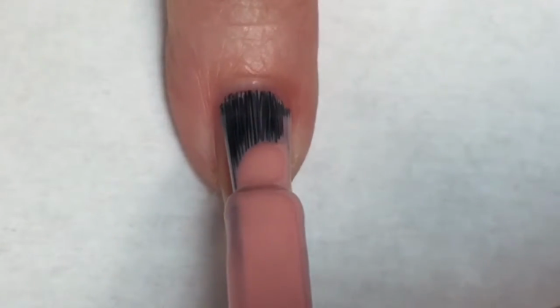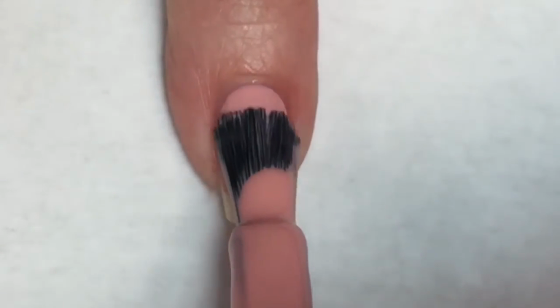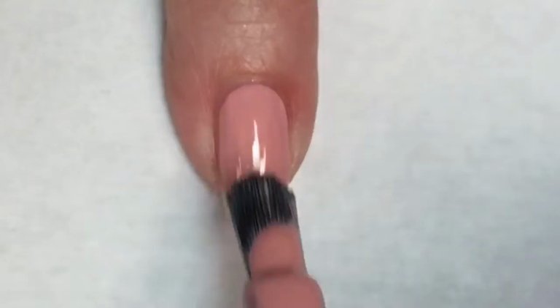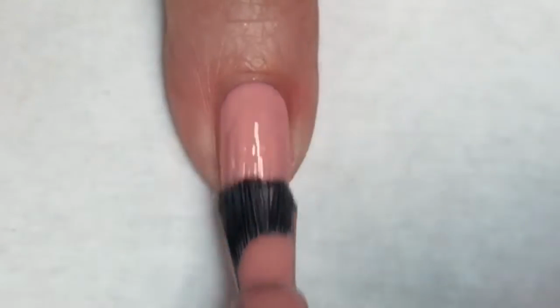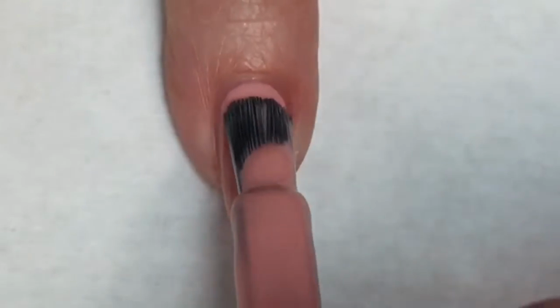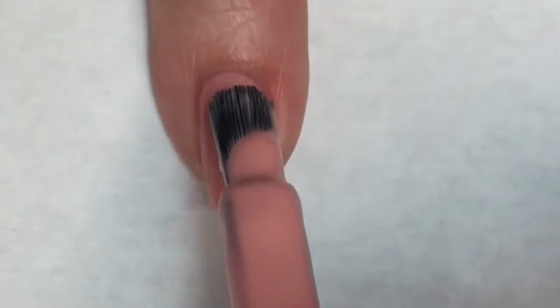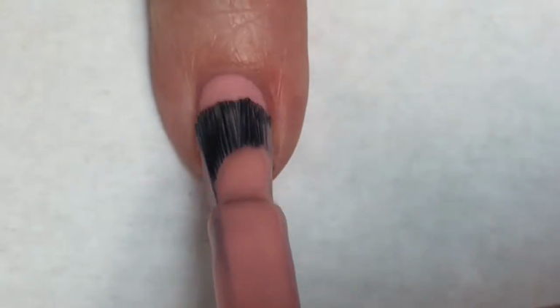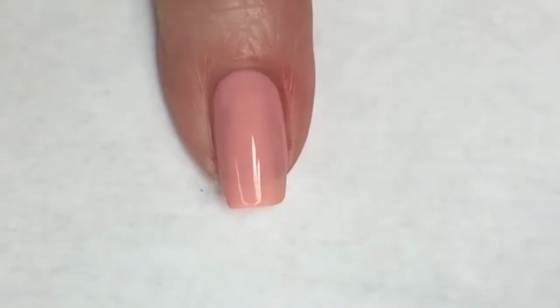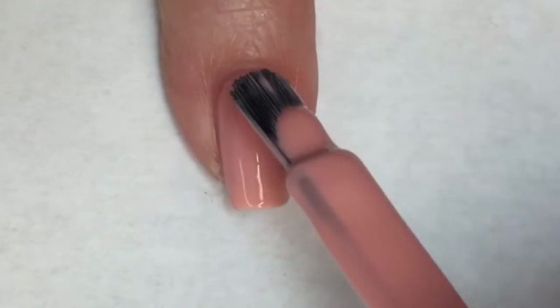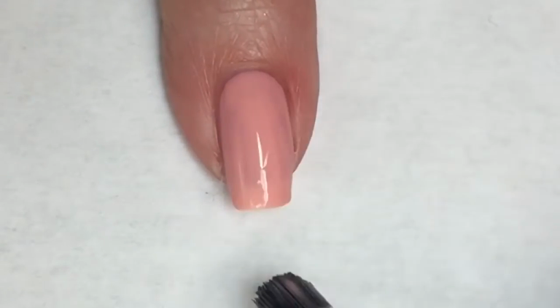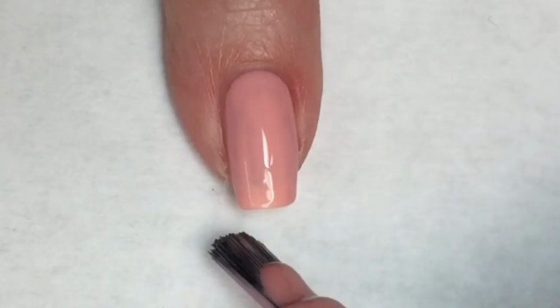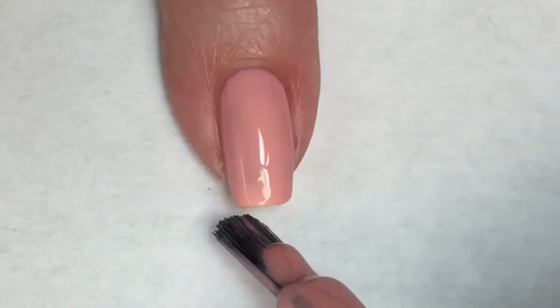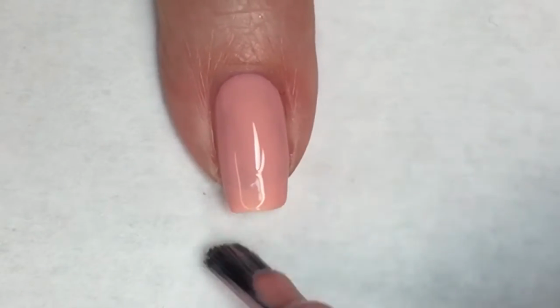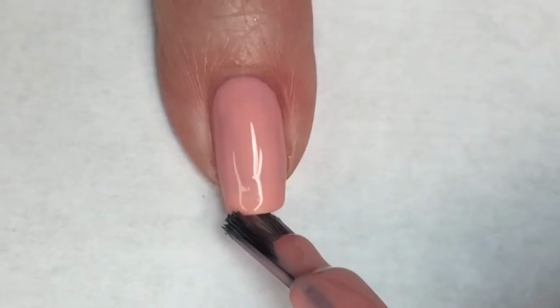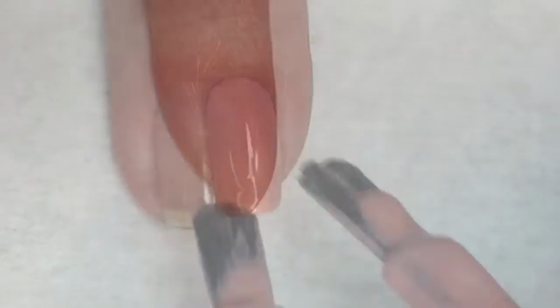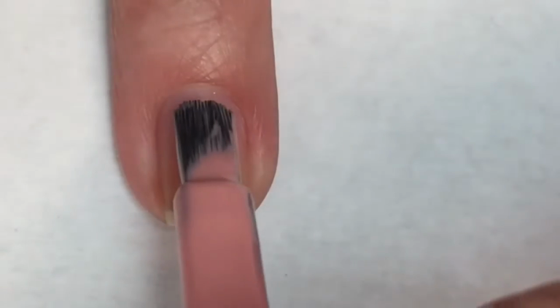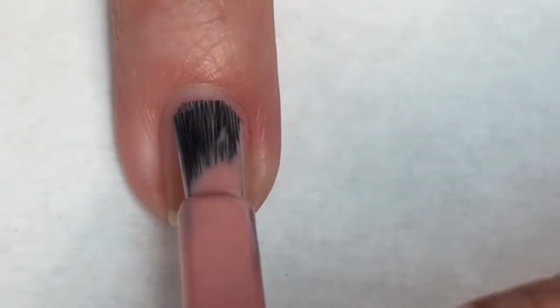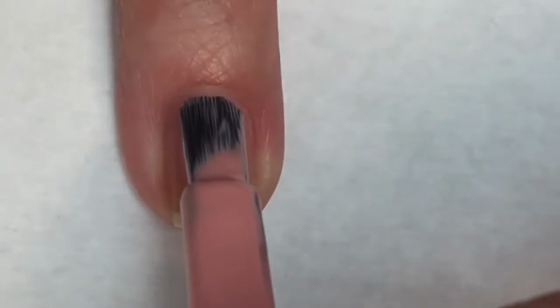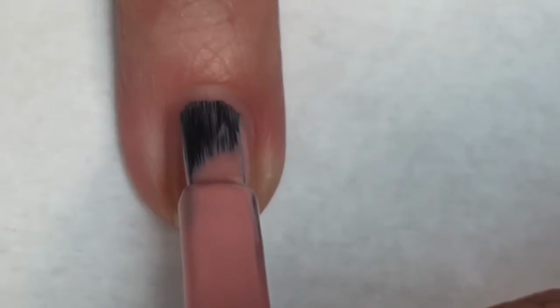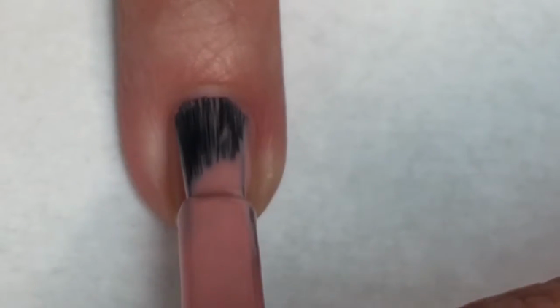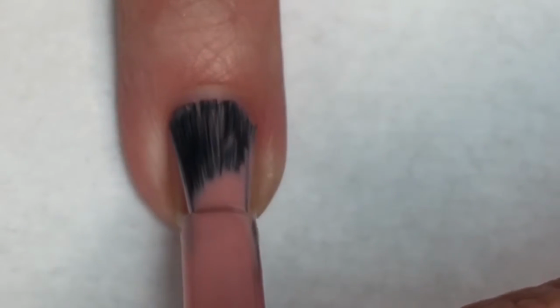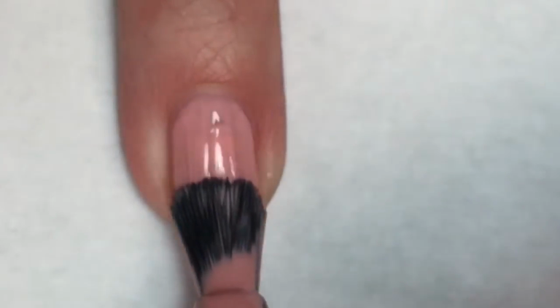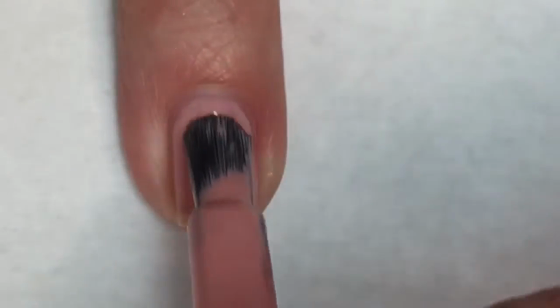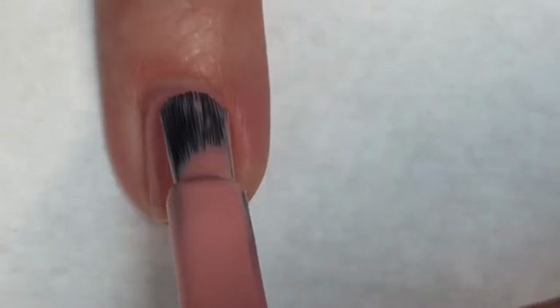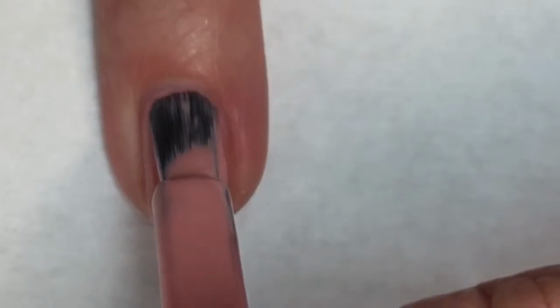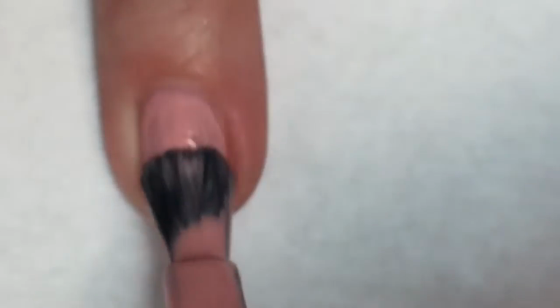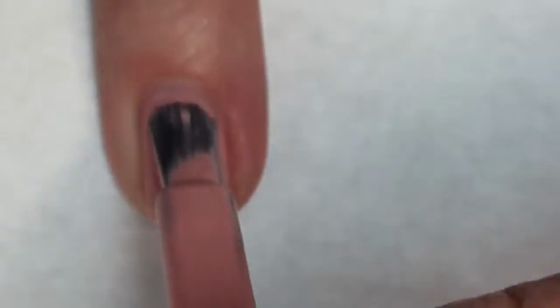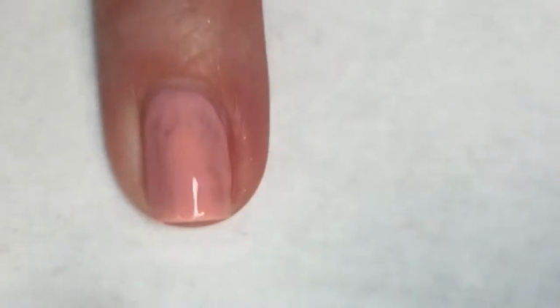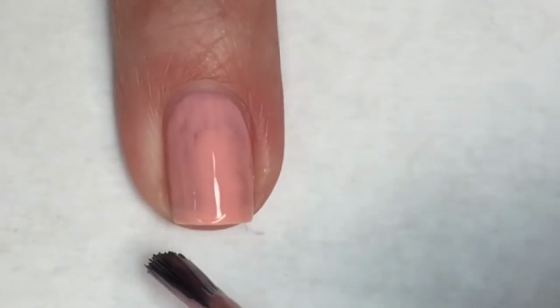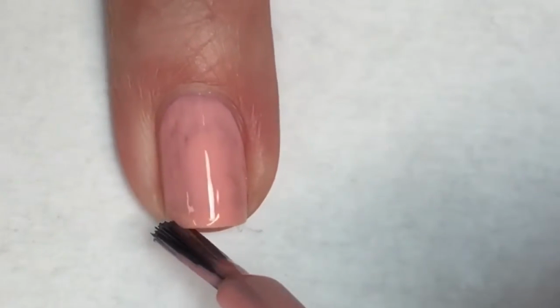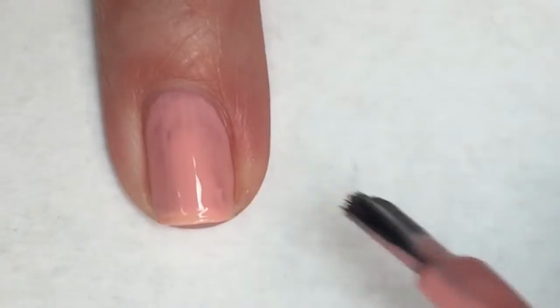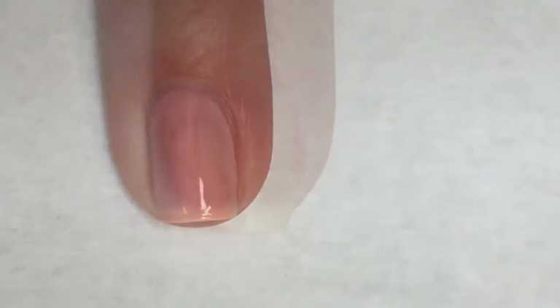Going in for the first coat of Sugar Poppy, you can see this is a beautiful polish. It is almost a one coater and with this wide brush, I know a lot of people don't really care for this too much, but for me and my nails, this is perfection.